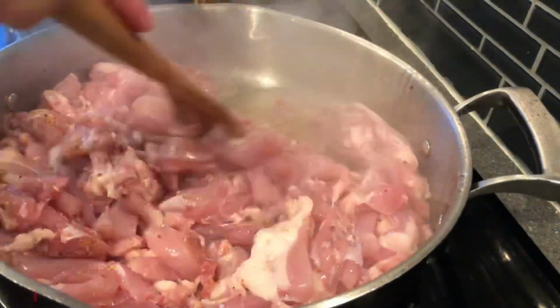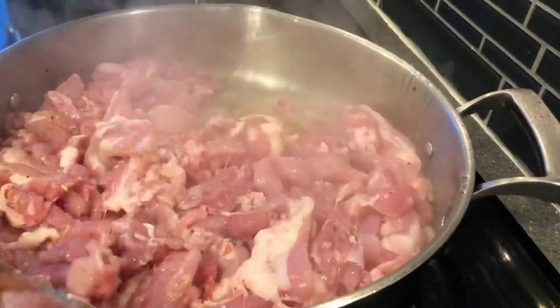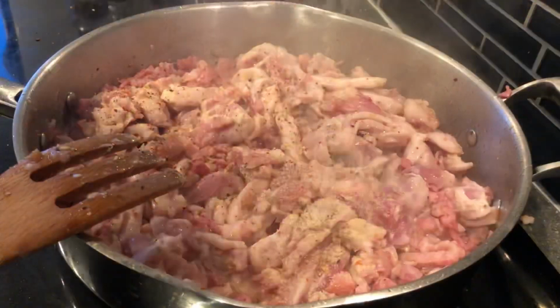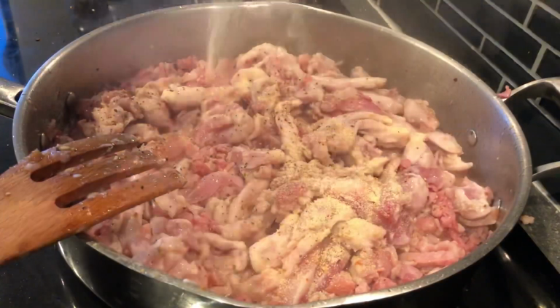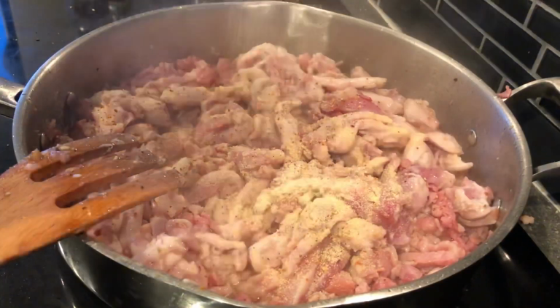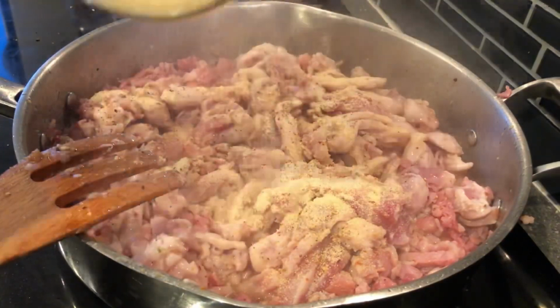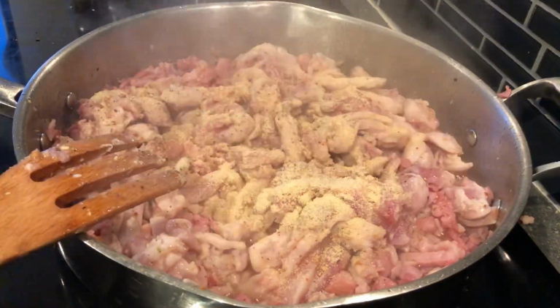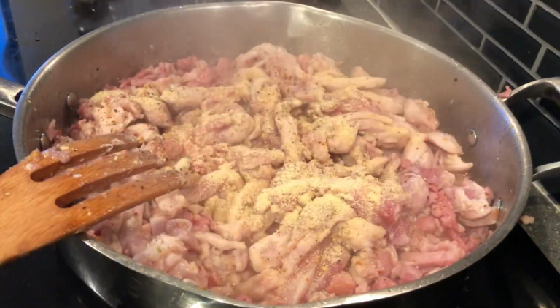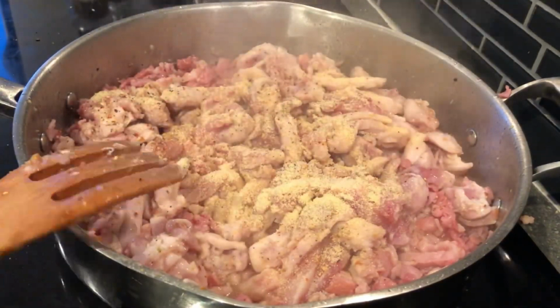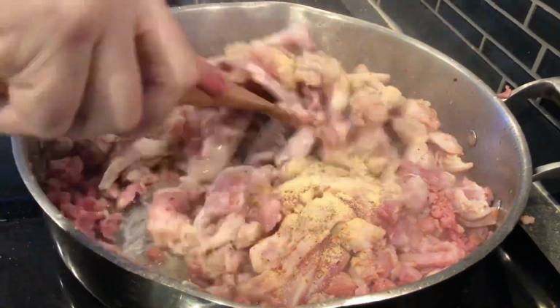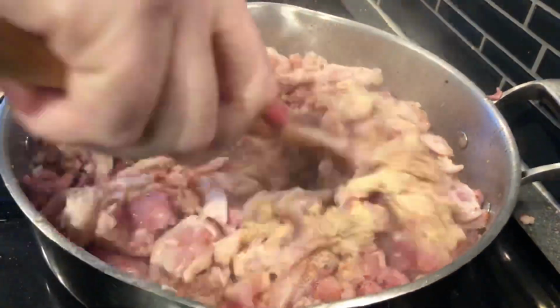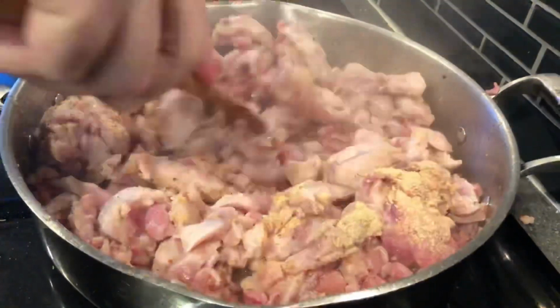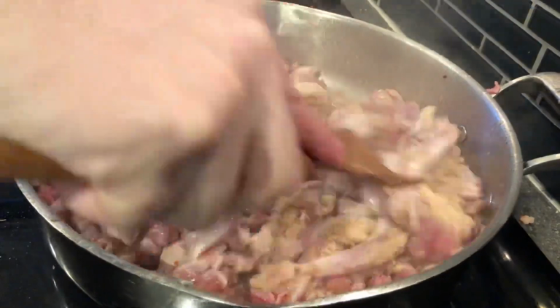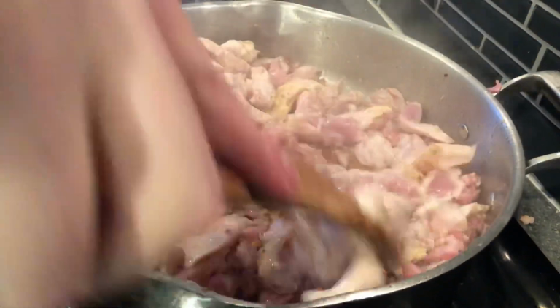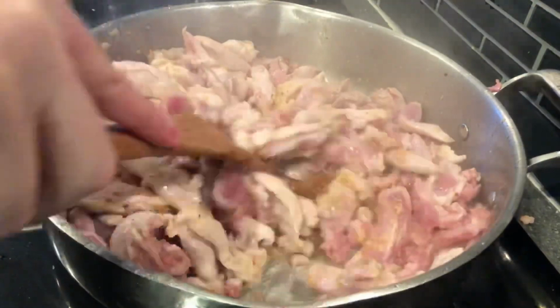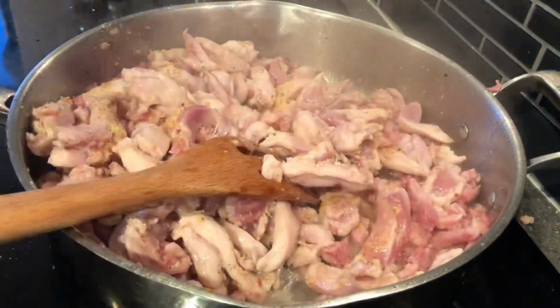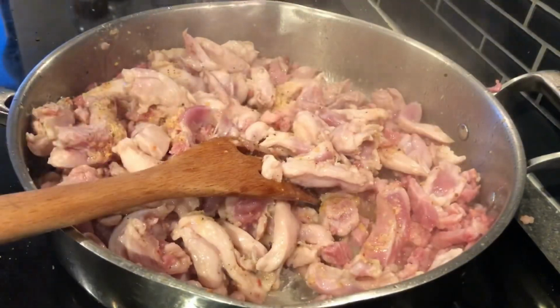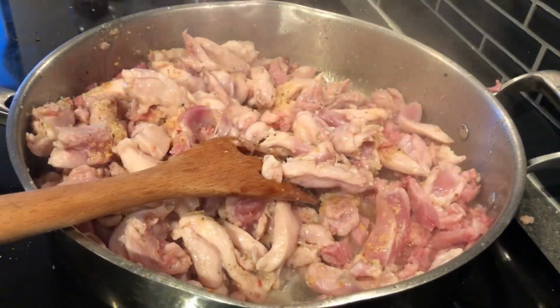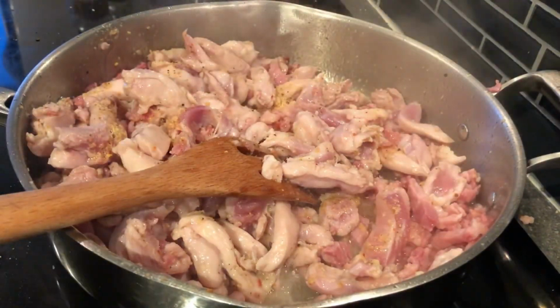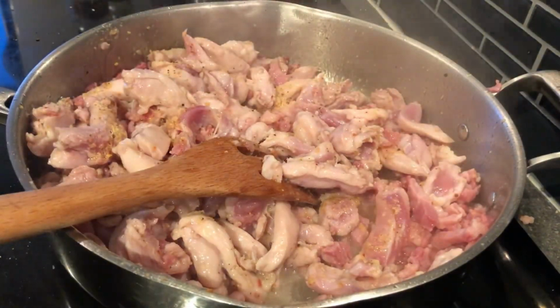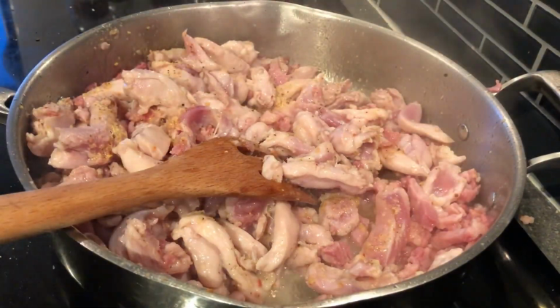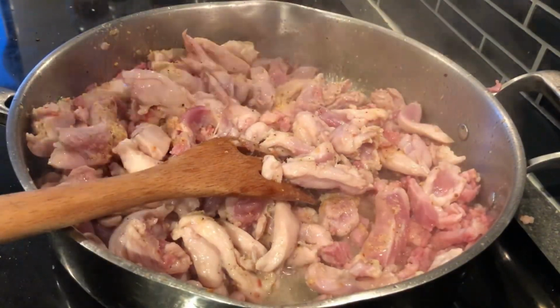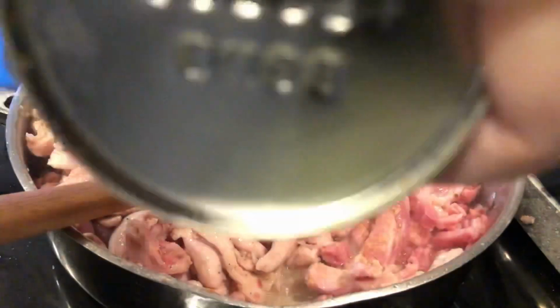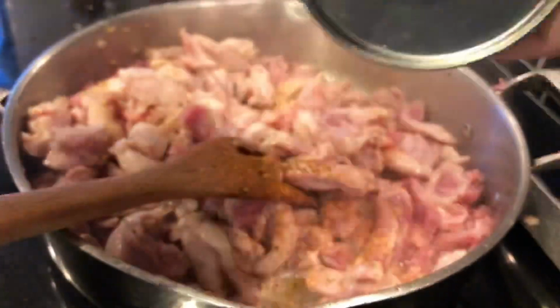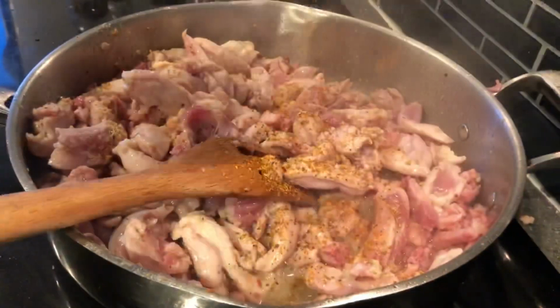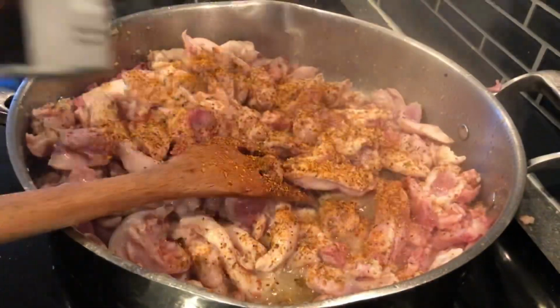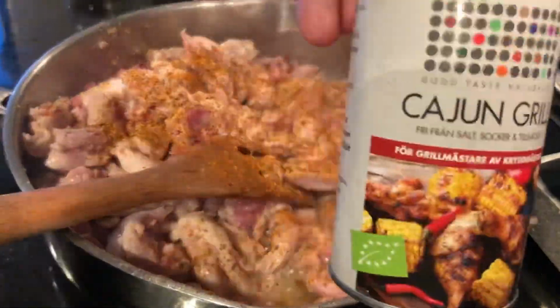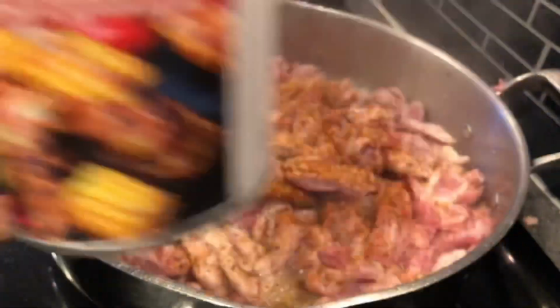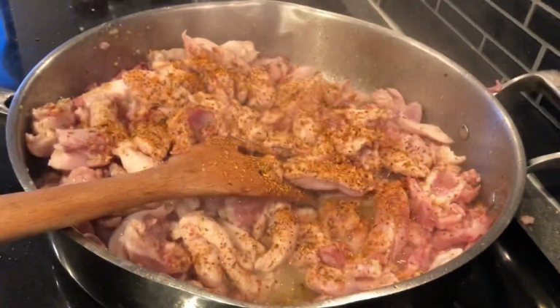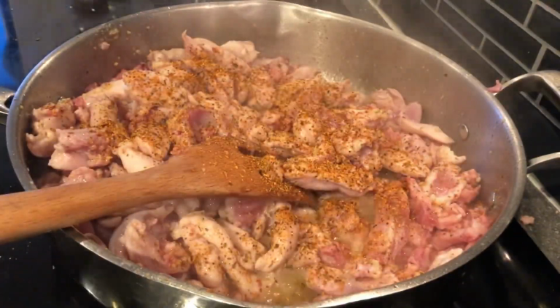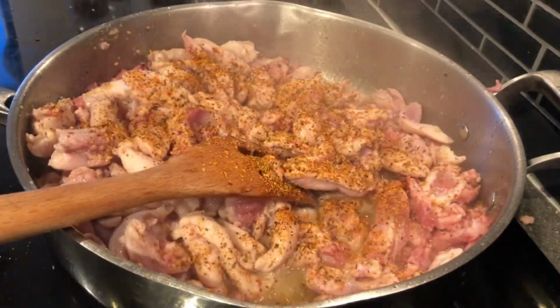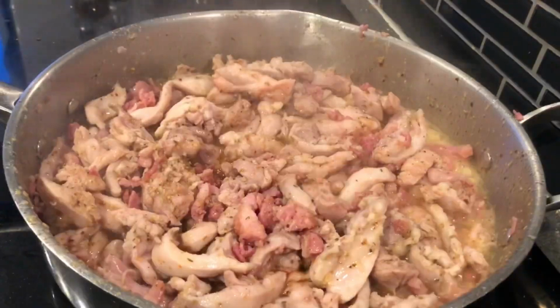It just took about 10 minutes, and then I seasoned with a little bit of garlic powder — just to add a little bit of taste — and the cajun seasoning, like I said.